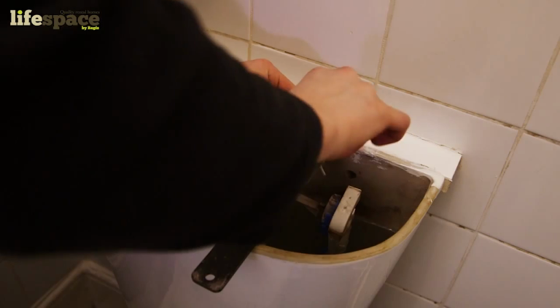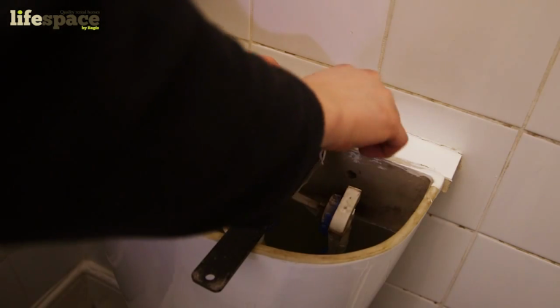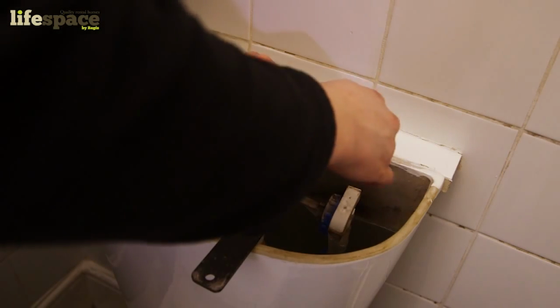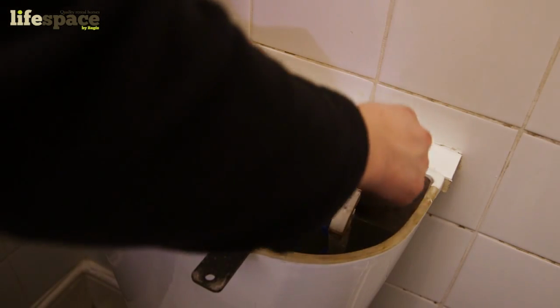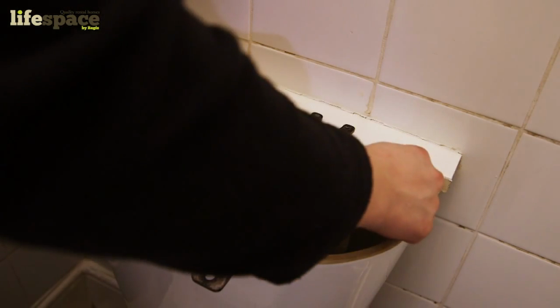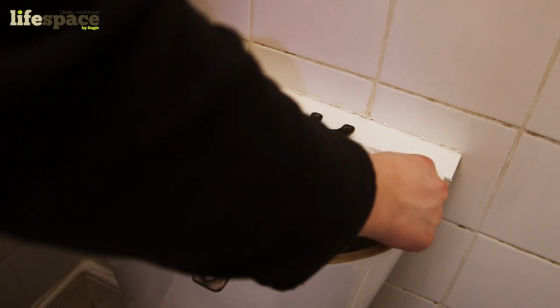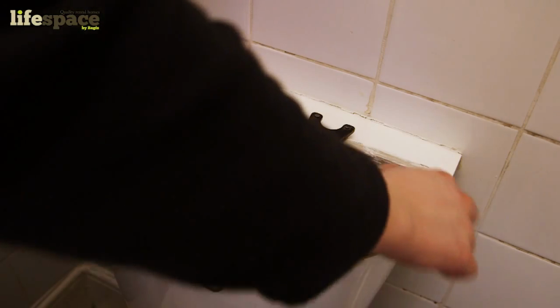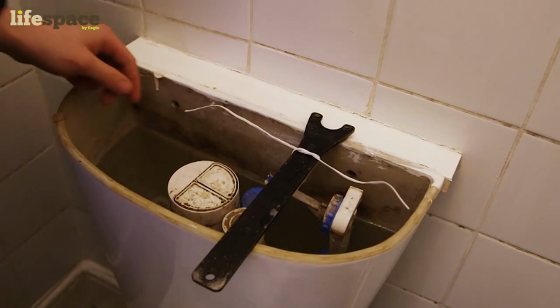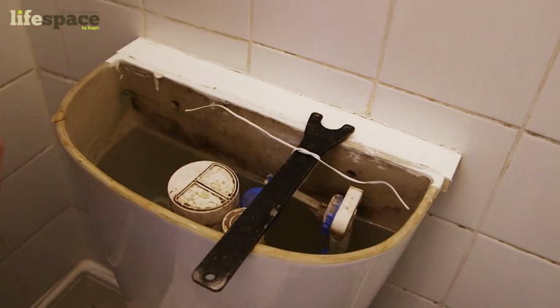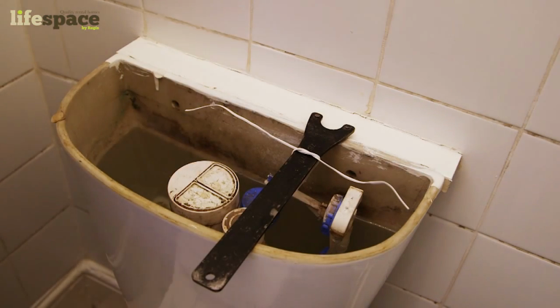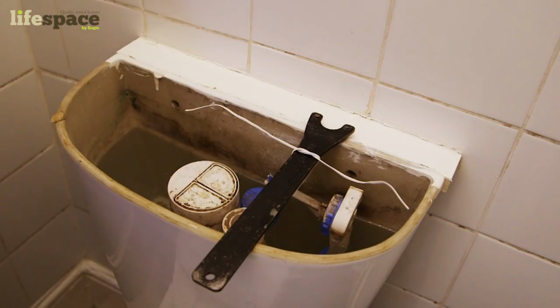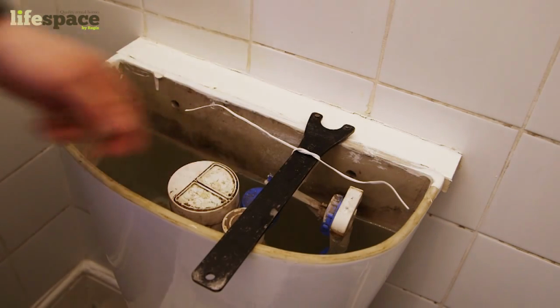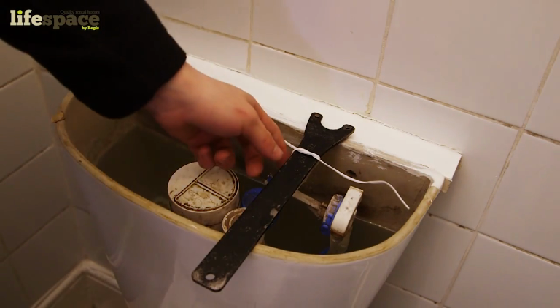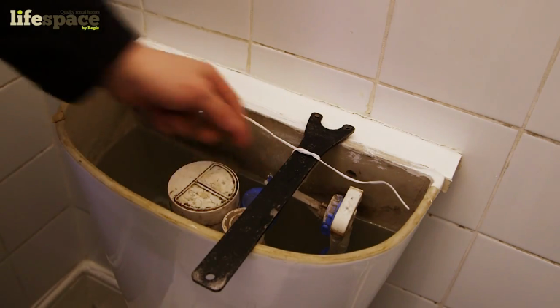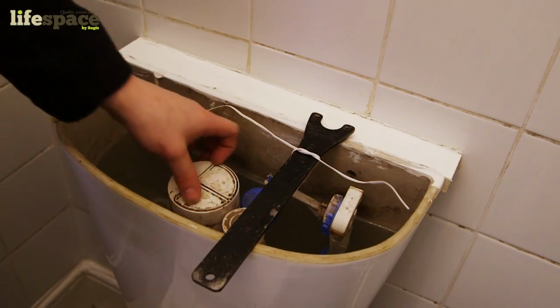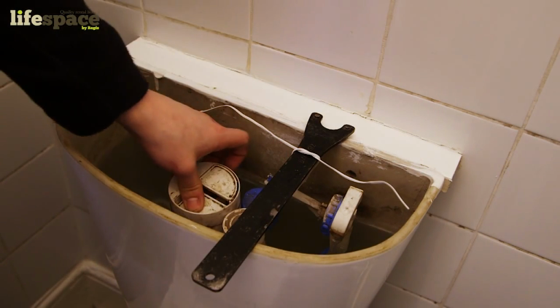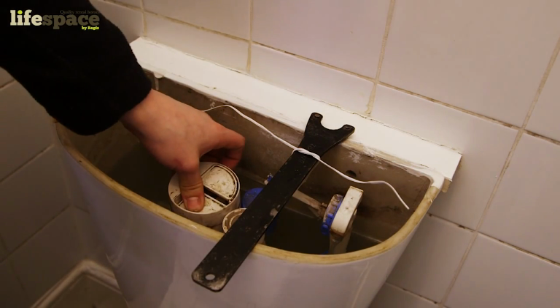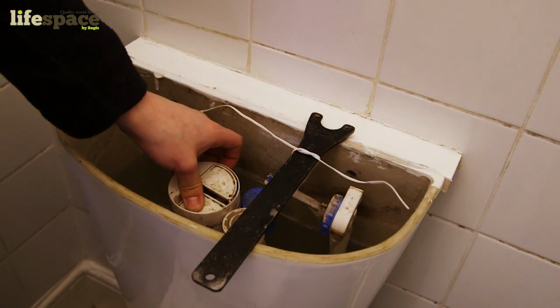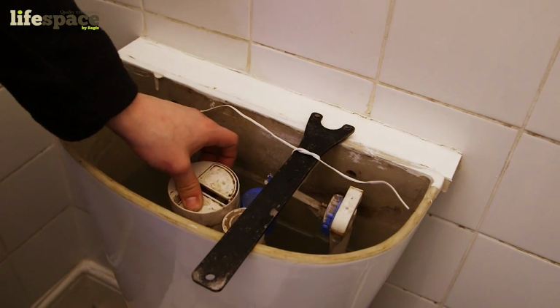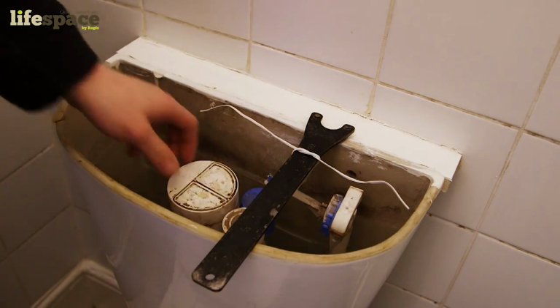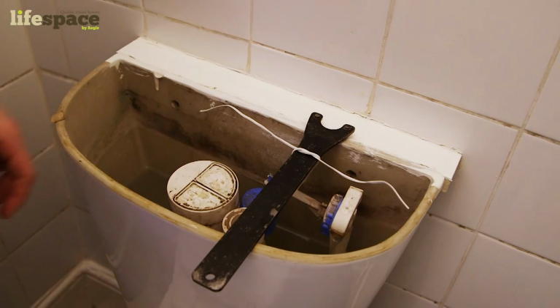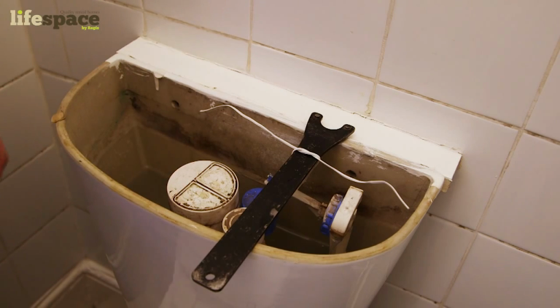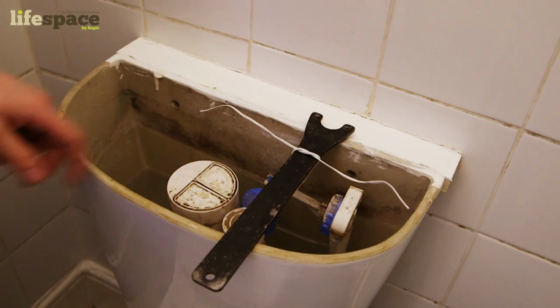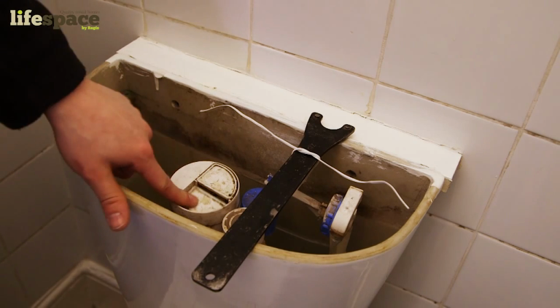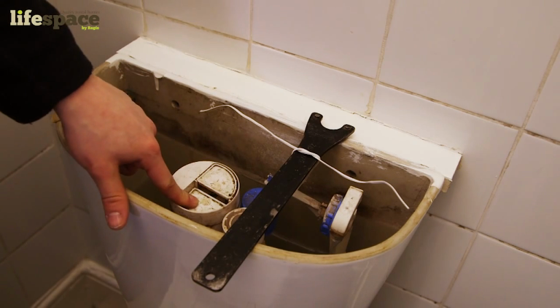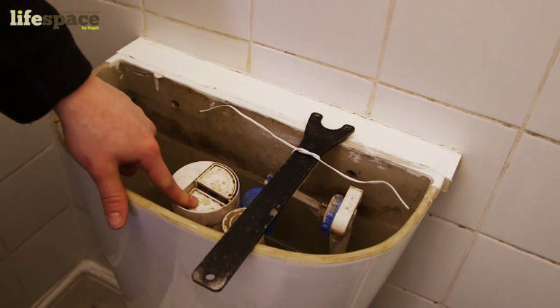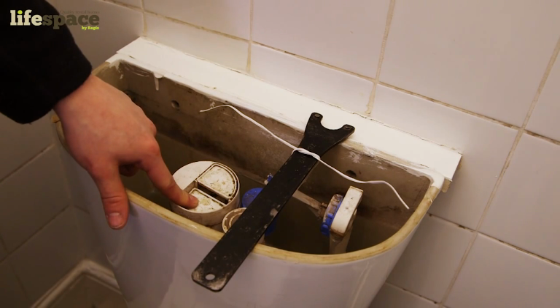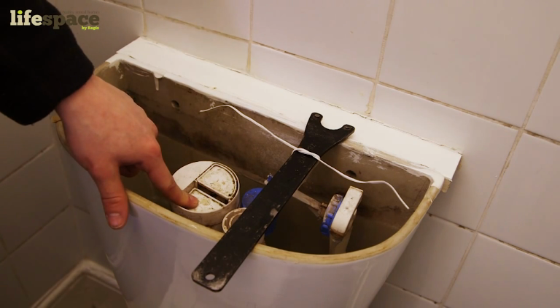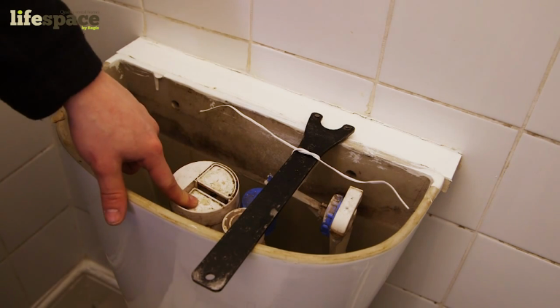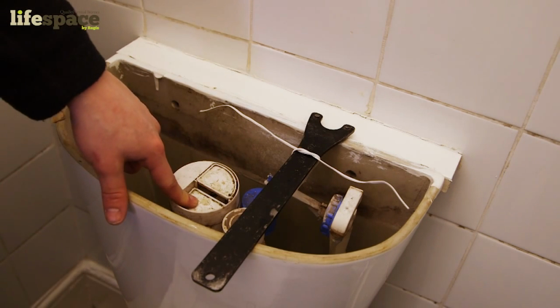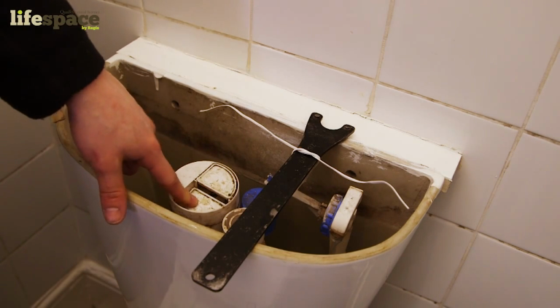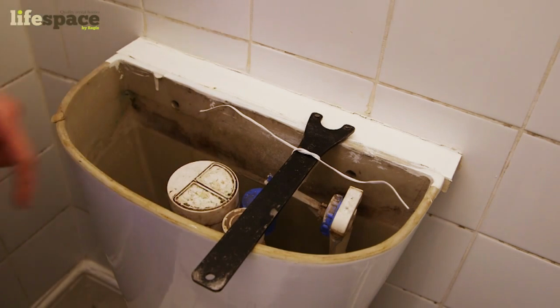Now you can stop the flow of water in one of two ways. You can trap the refill valve into its closed position using a wooden spoon or coat hanger. When the float is stuck at the top, the water should no longer refill the system.